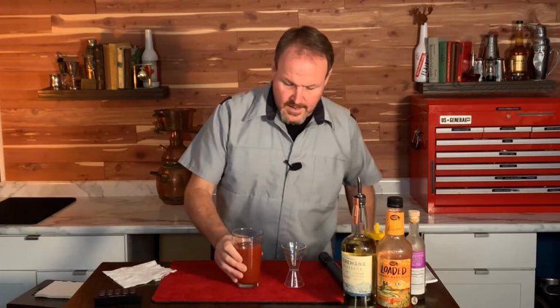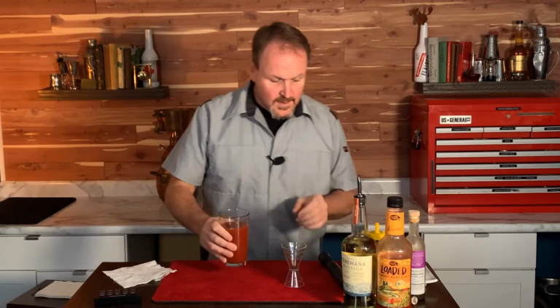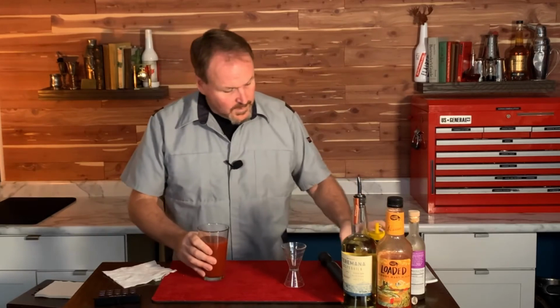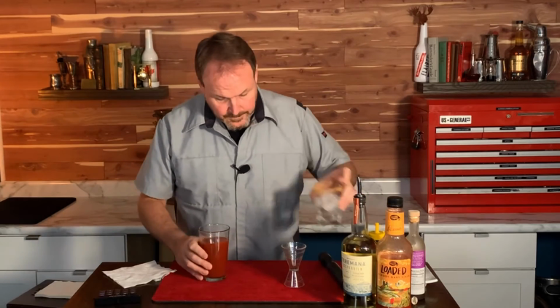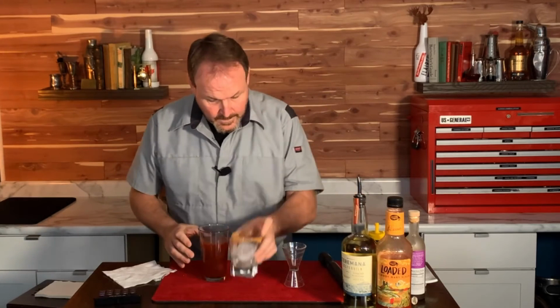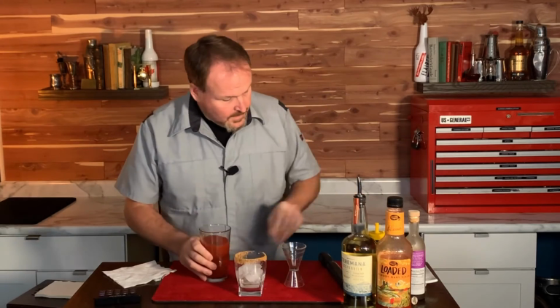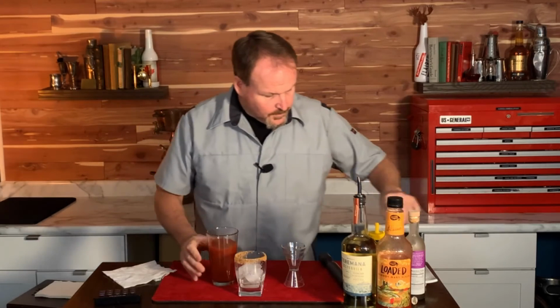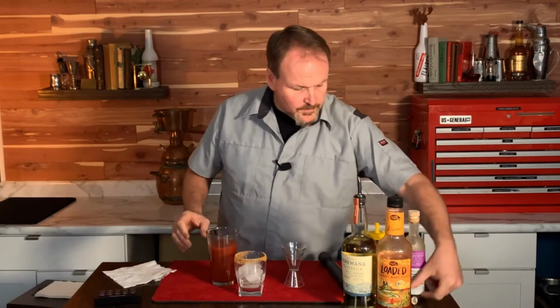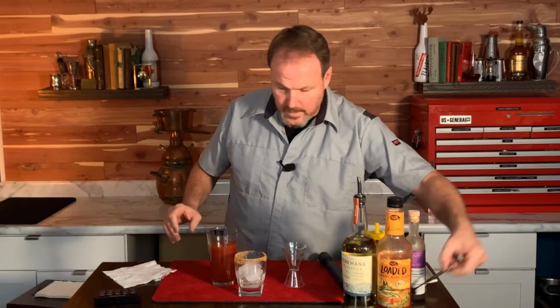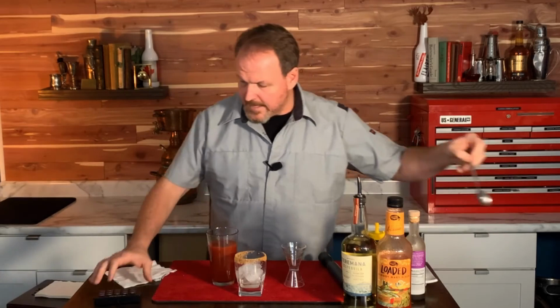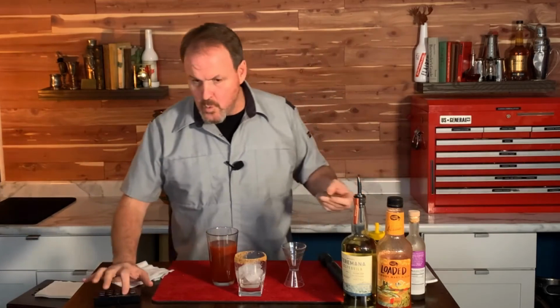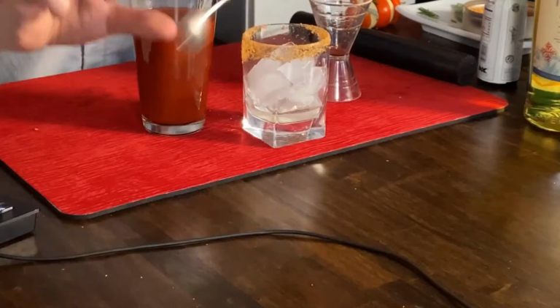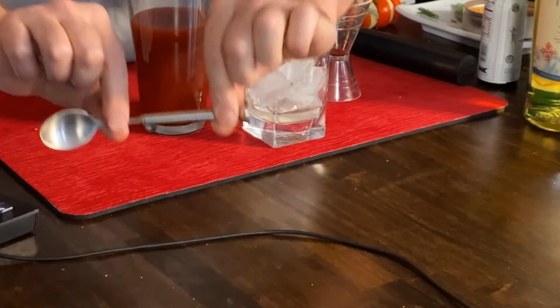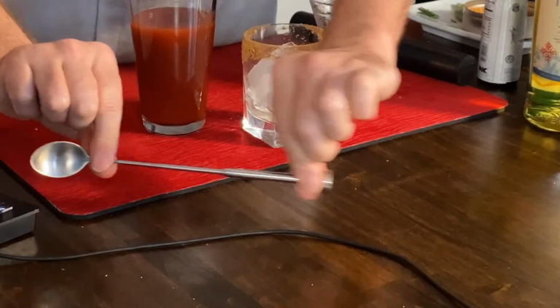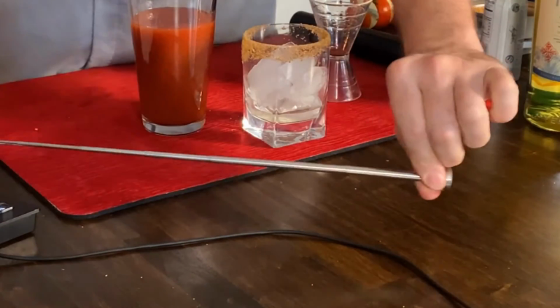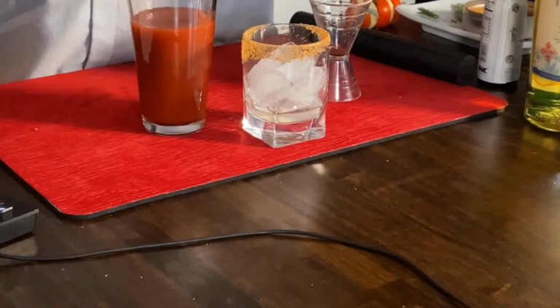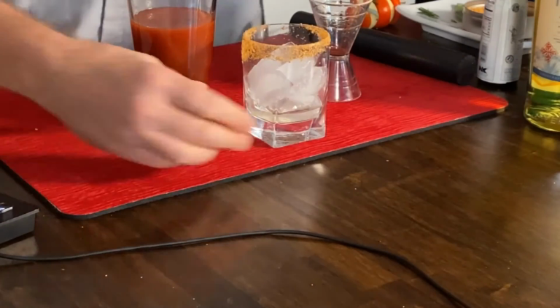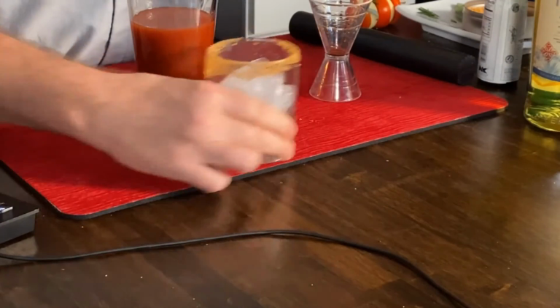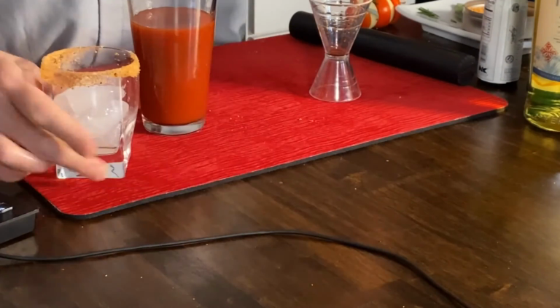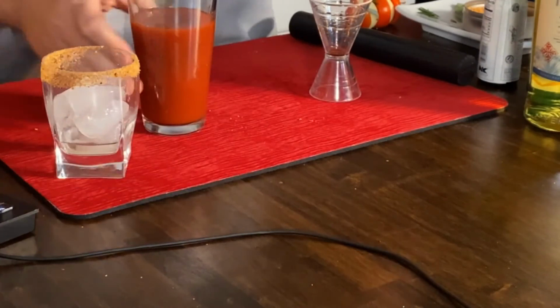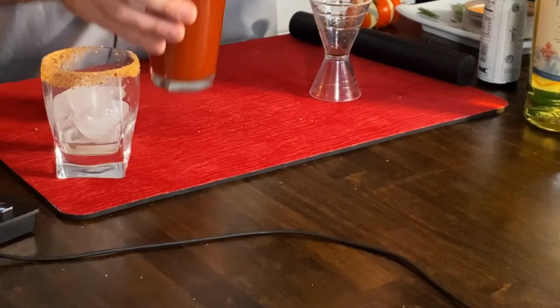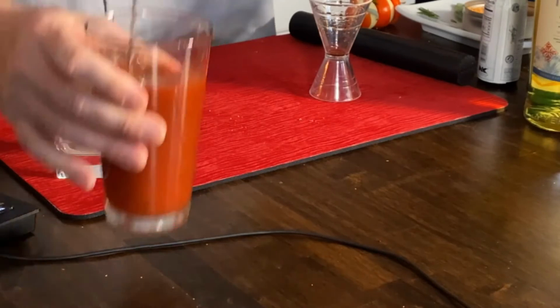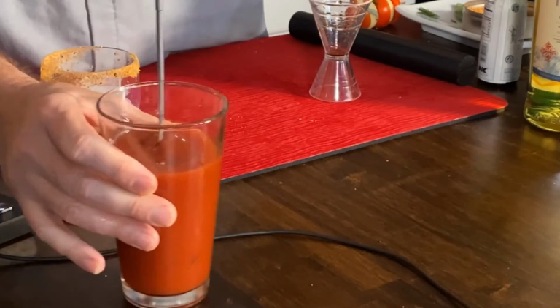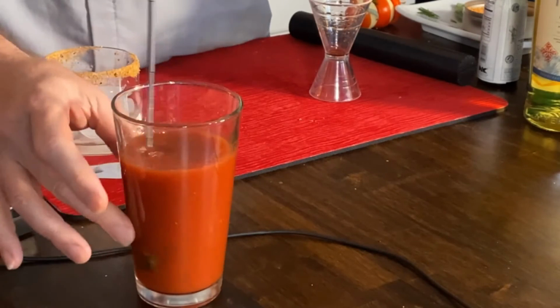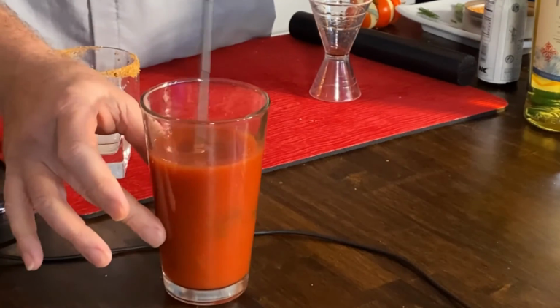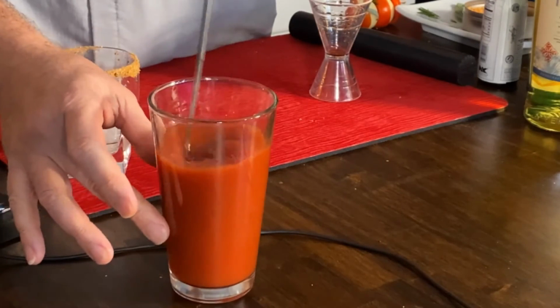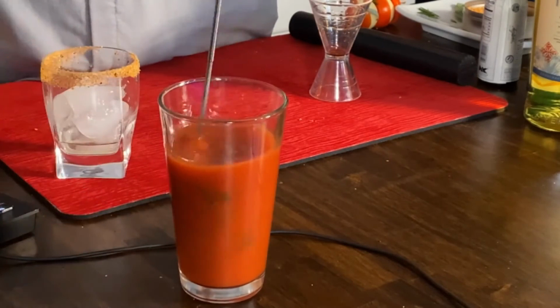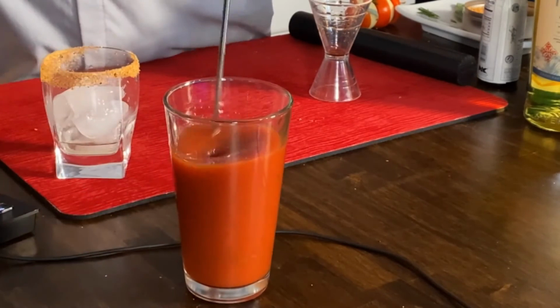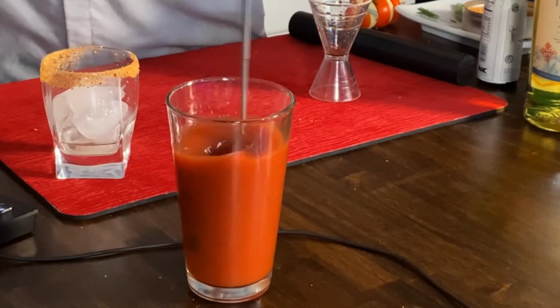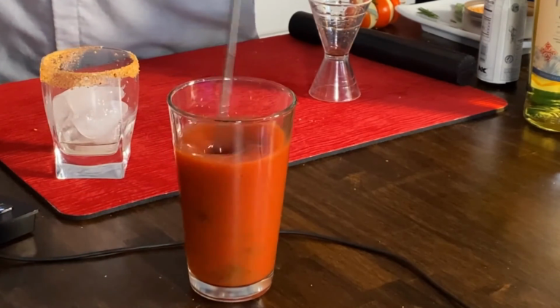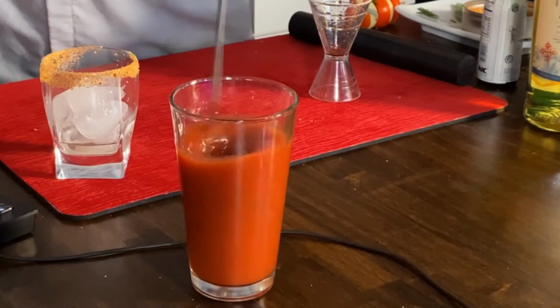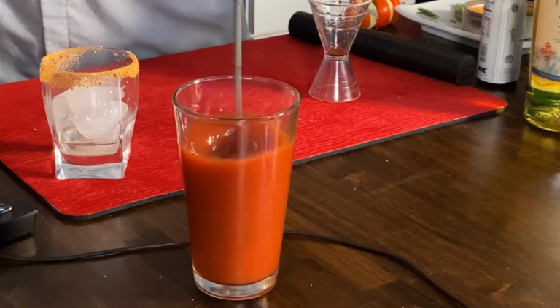And here we go. Bringing this forward — where's my spoon? Here it is. Just going to stir this up, make sure those ingredients get stirred together nice.